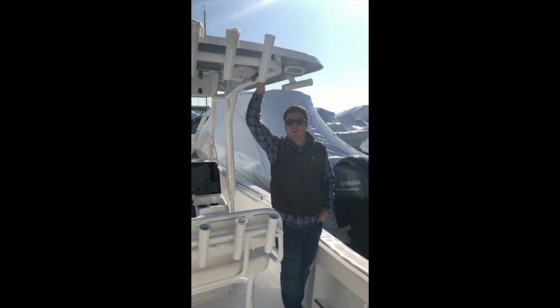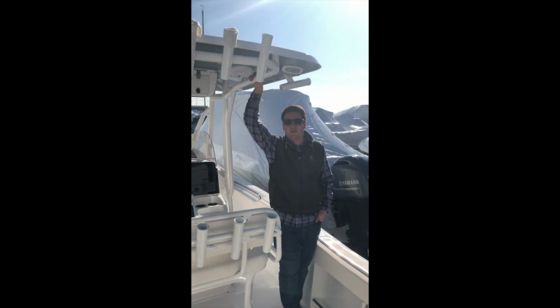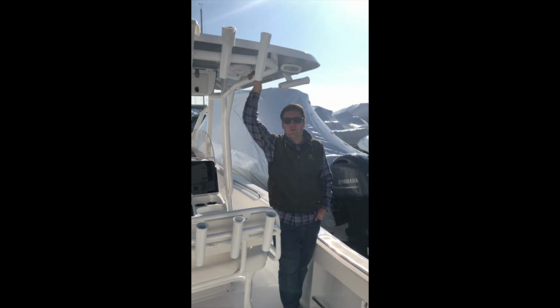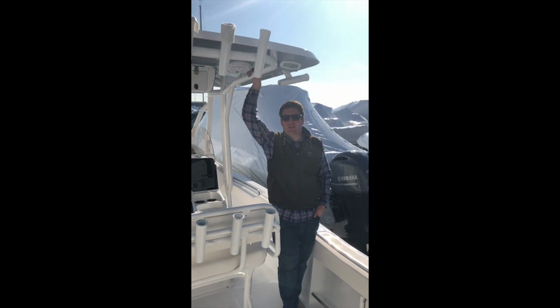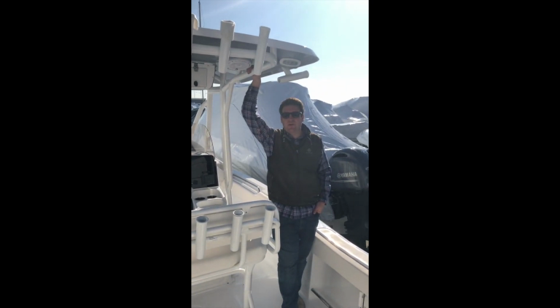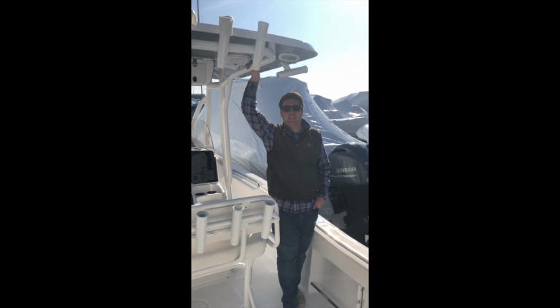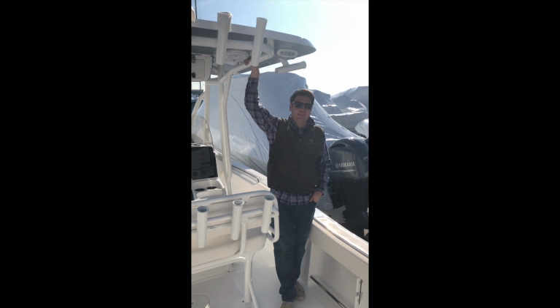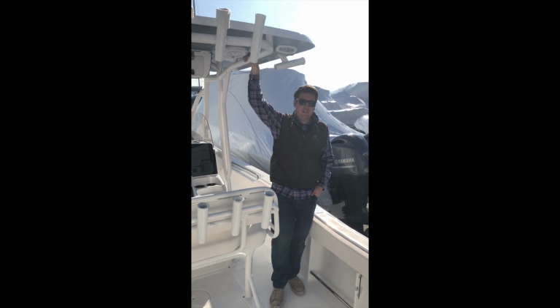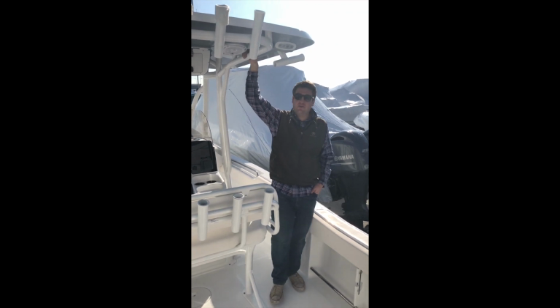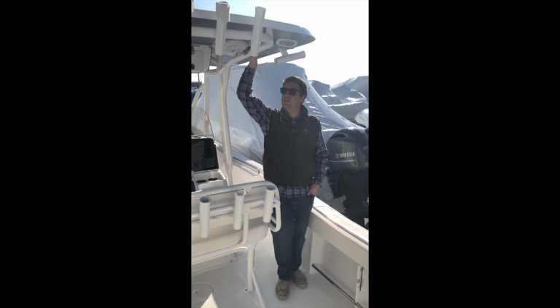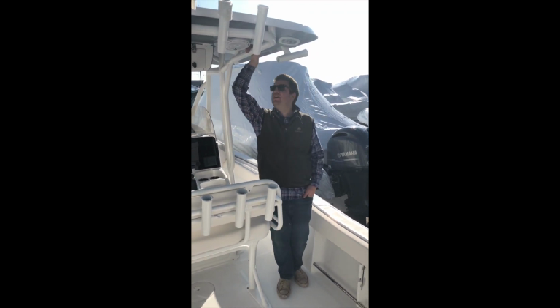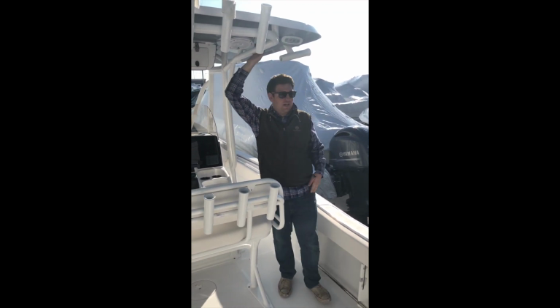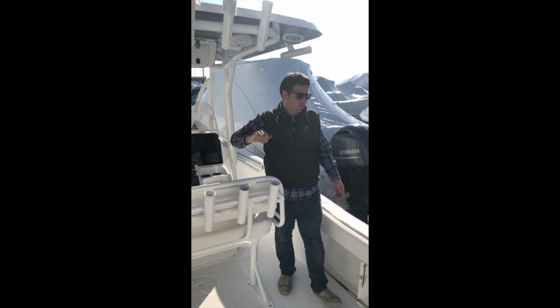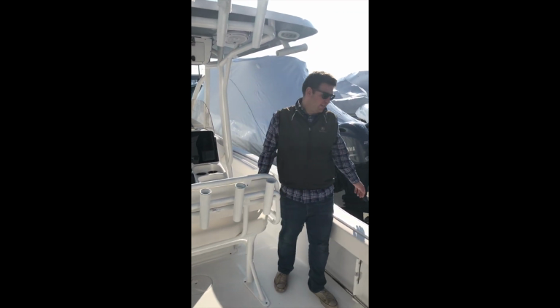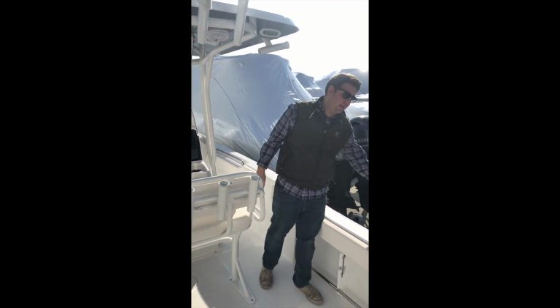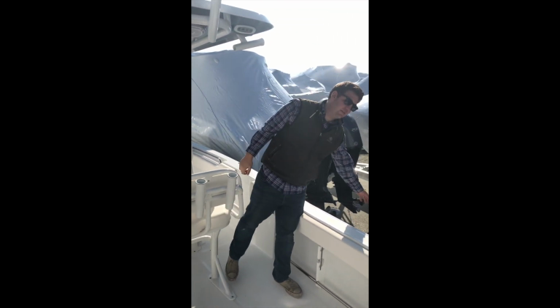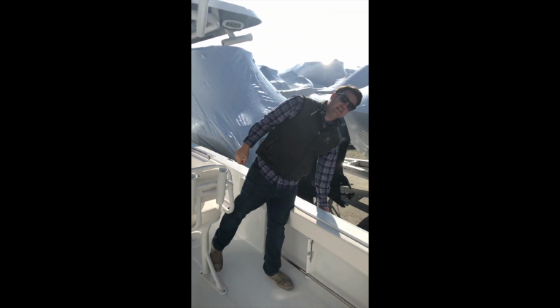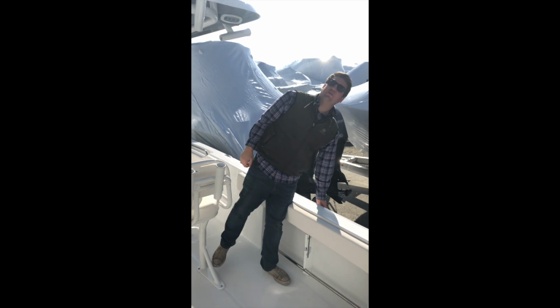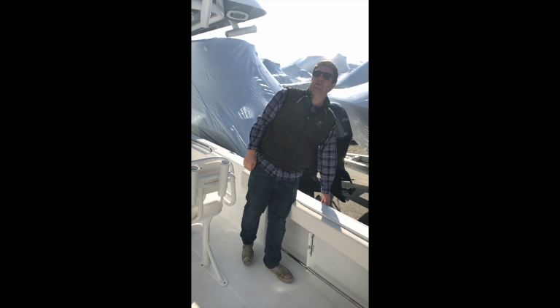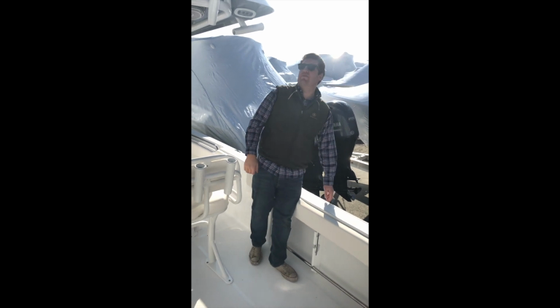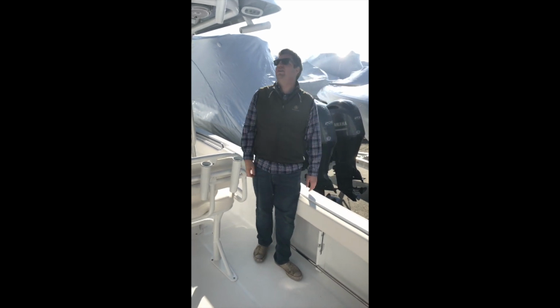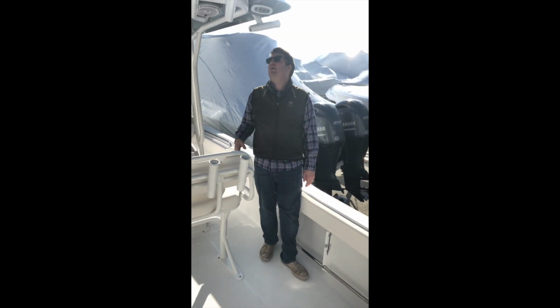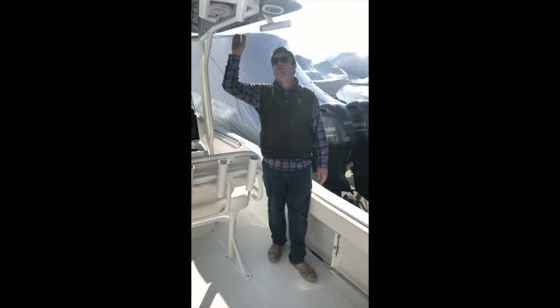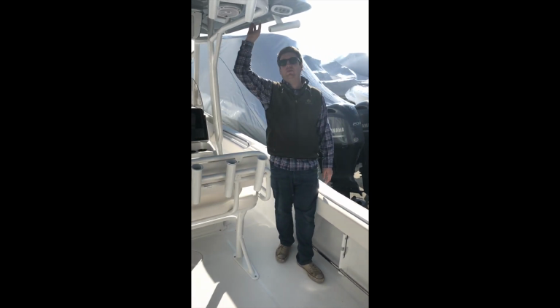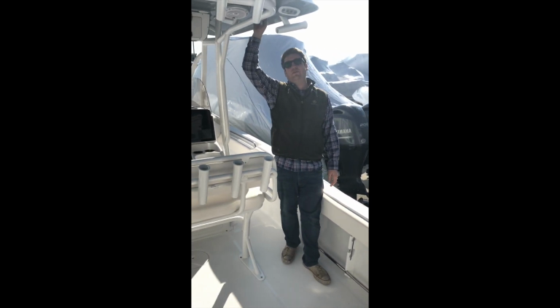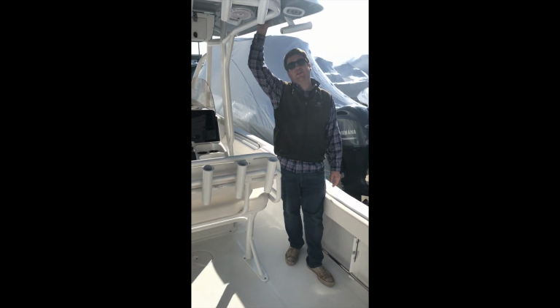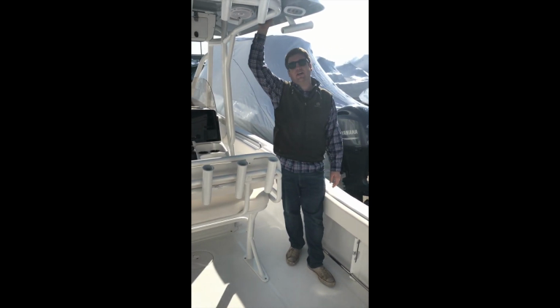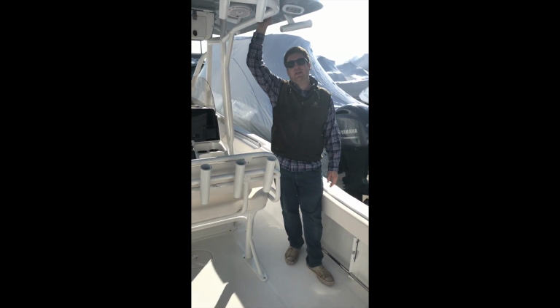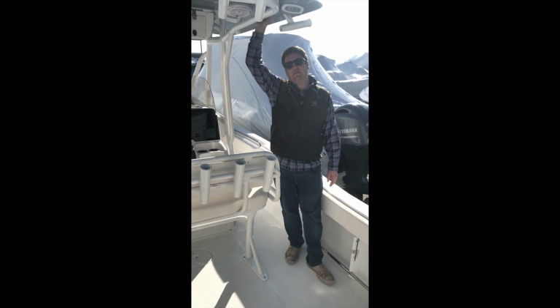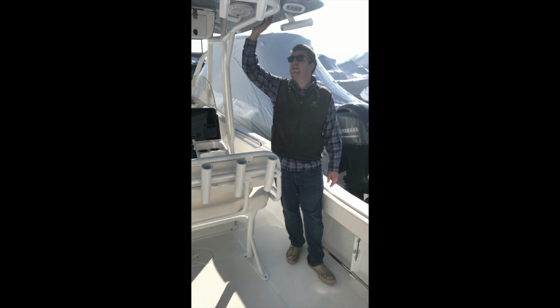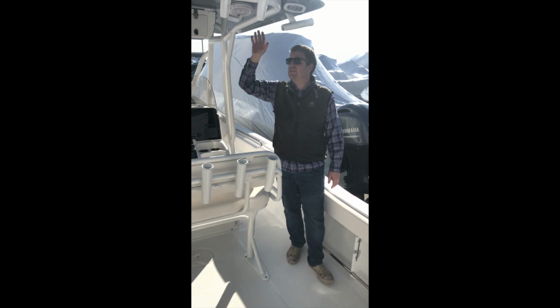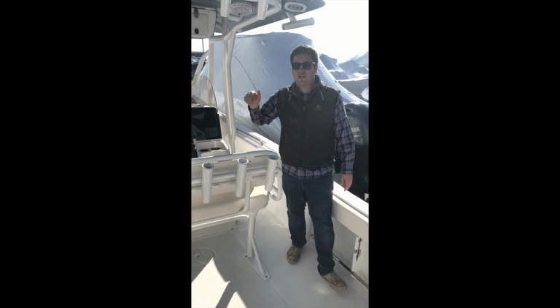Welcome aboard the 2019 Sea Hunt 234 Ultra. This boat was specked out in titanium gray, which is a brand new color for this year. We also chose to do the underside of the T-top in titanium gray, which I think looks really sharp.